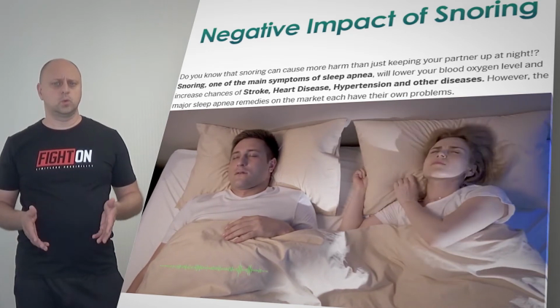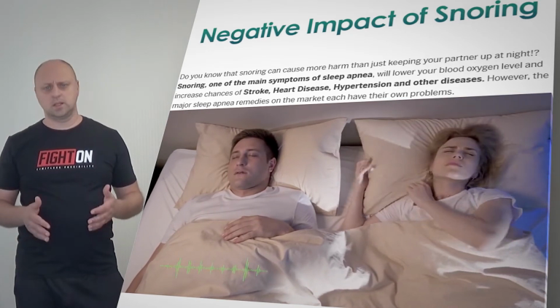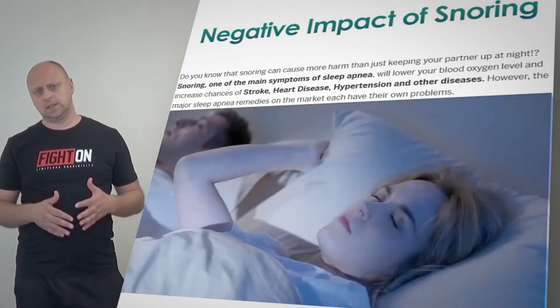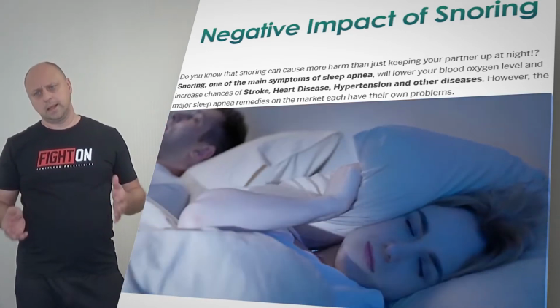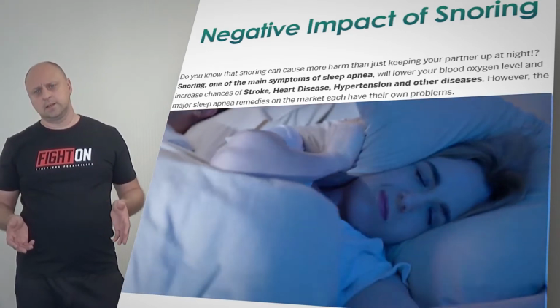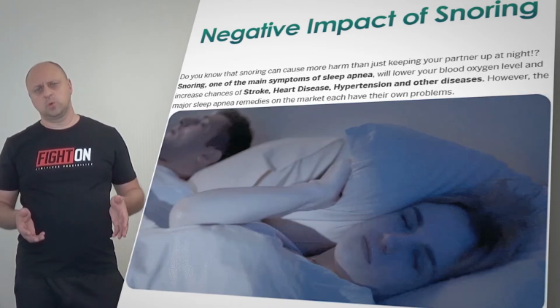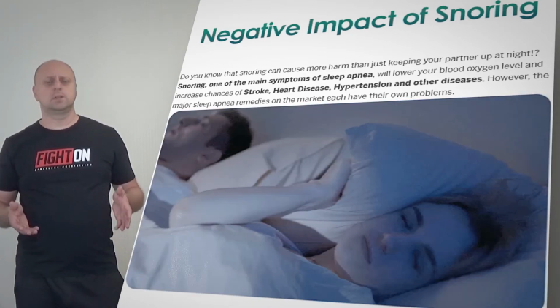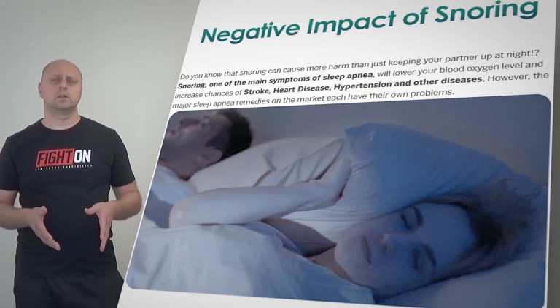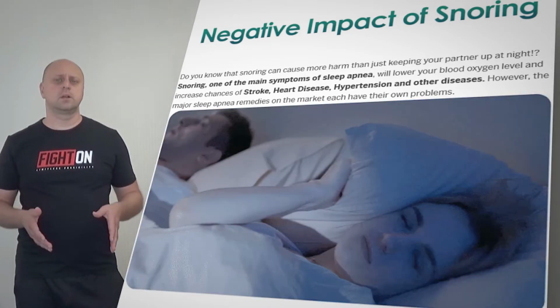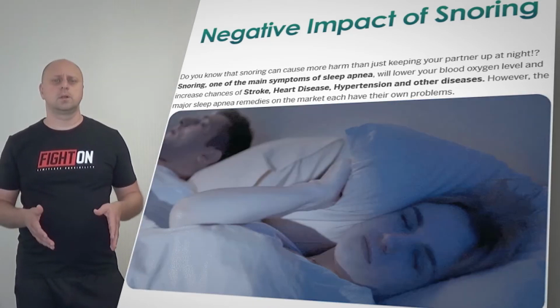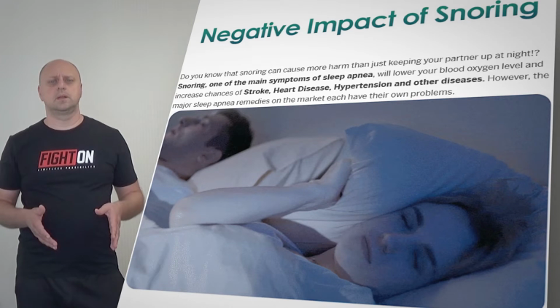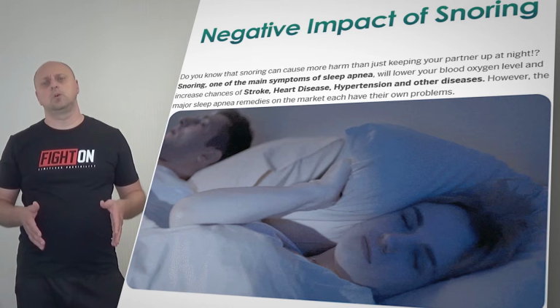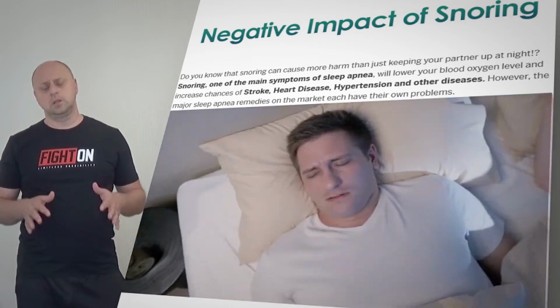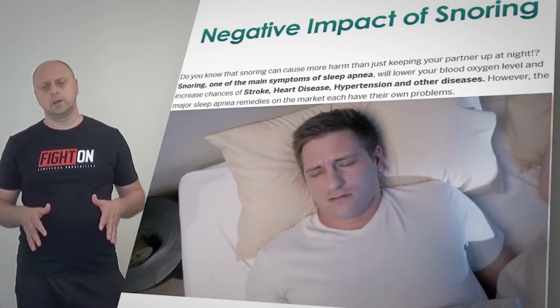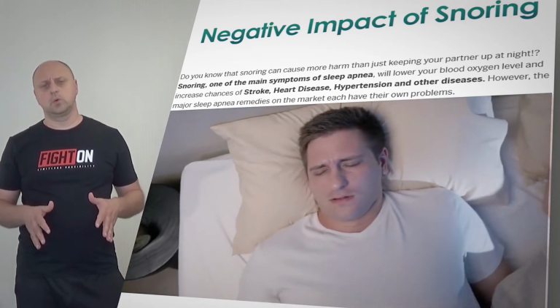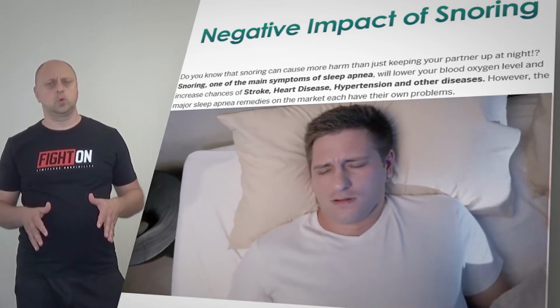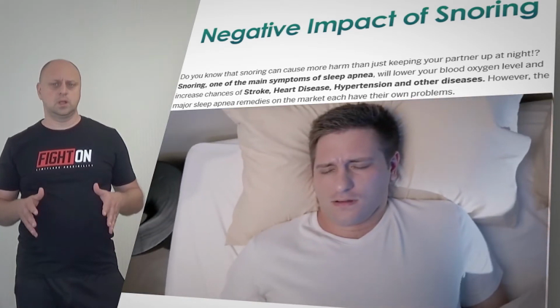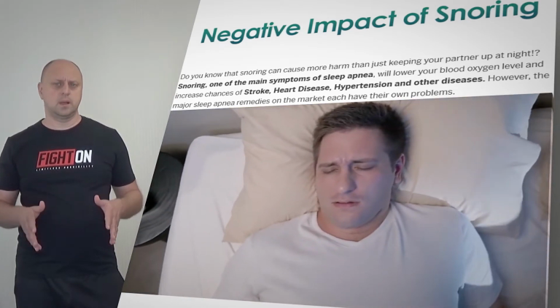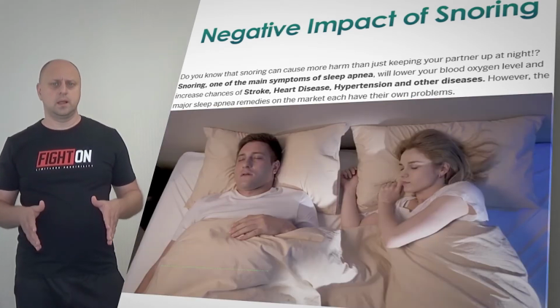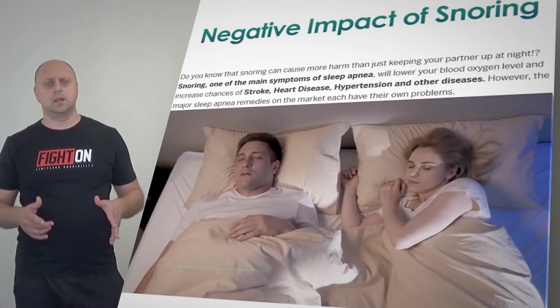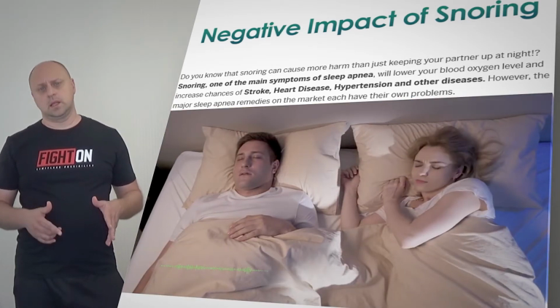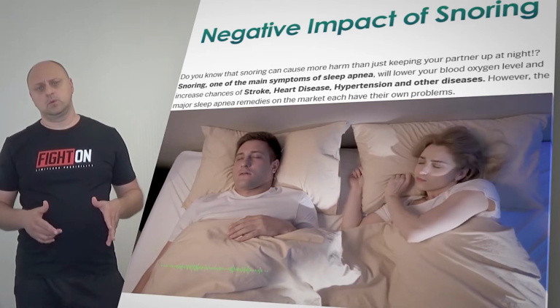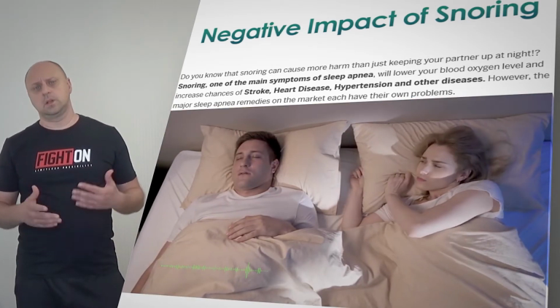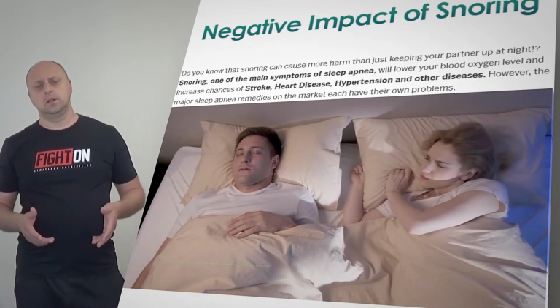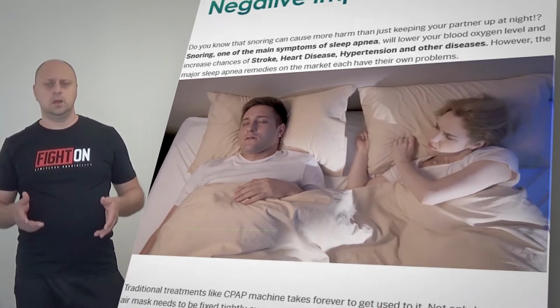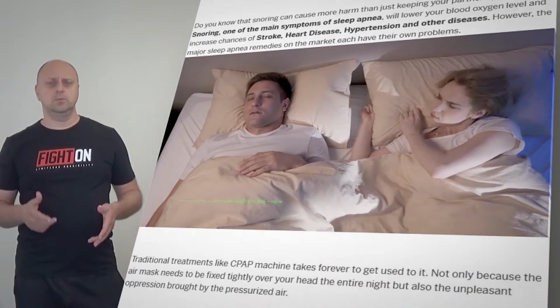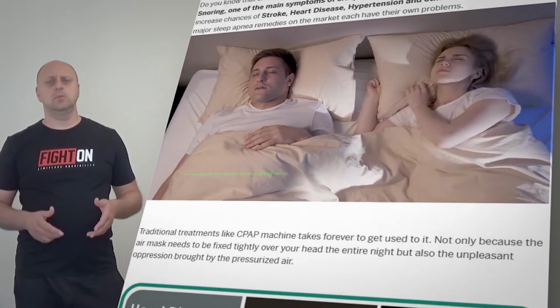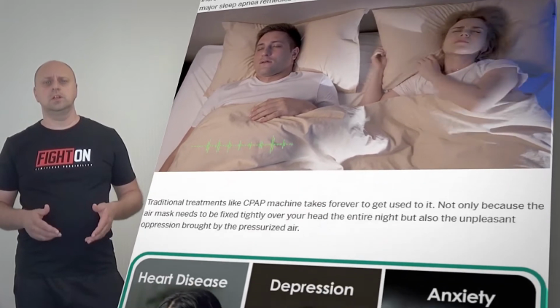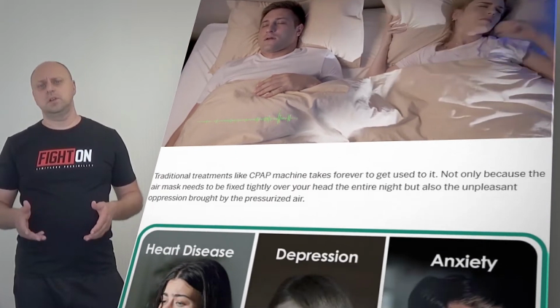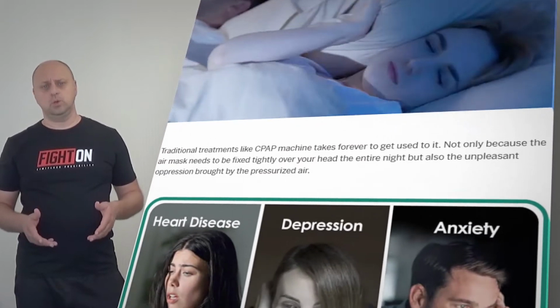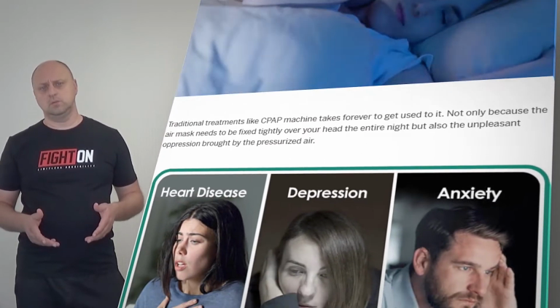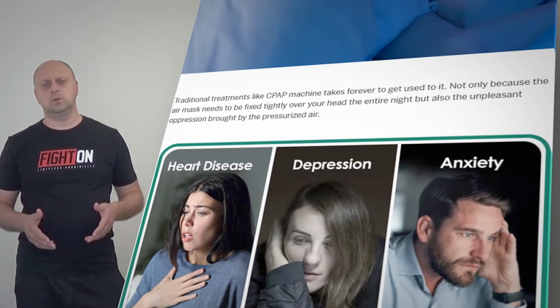When you sleep, your throat, tongue, and jaw all relax, which can narrow your throat's airway, restricting your breathing. That's what causes the snoring sound.